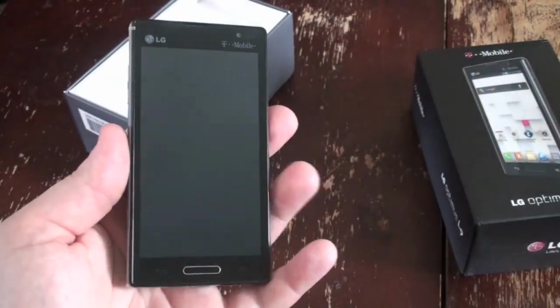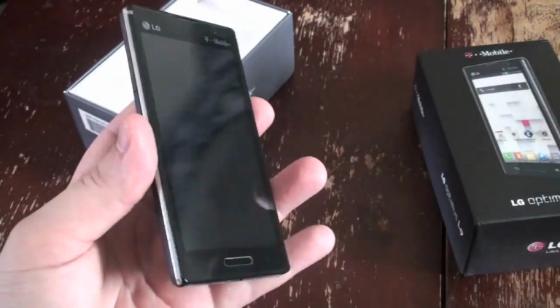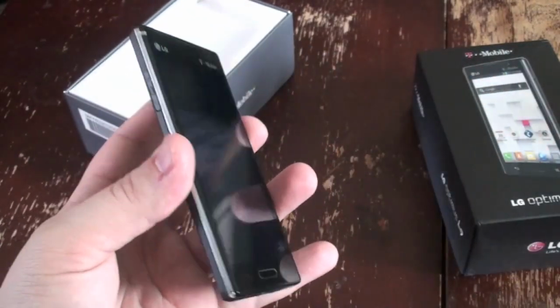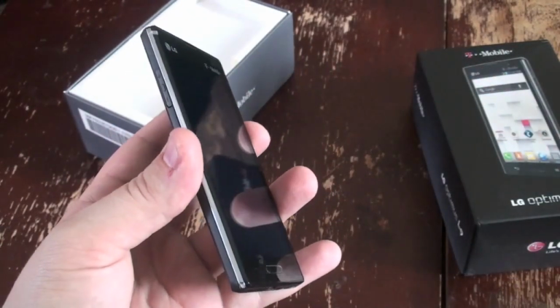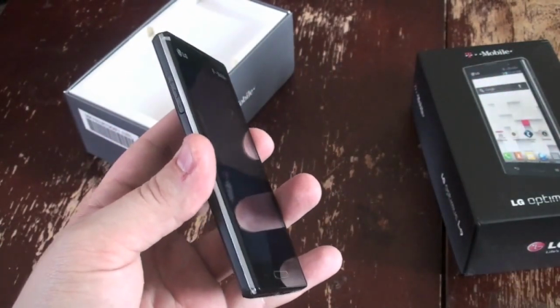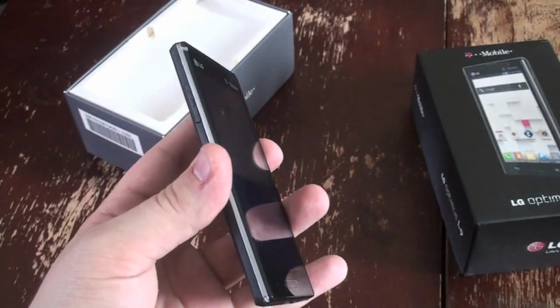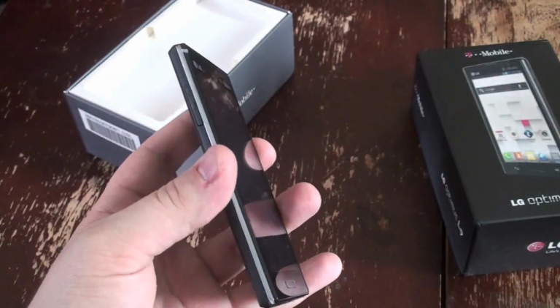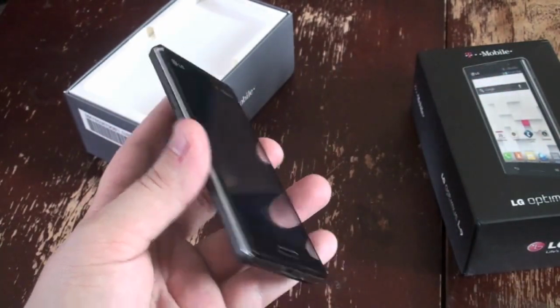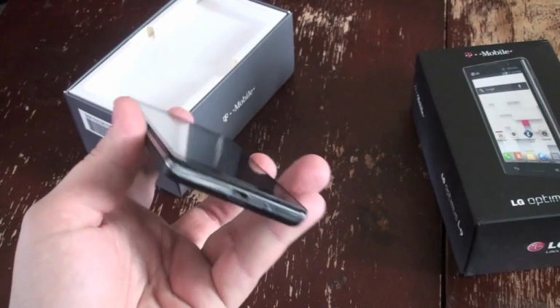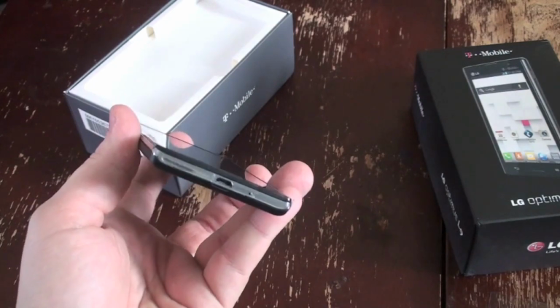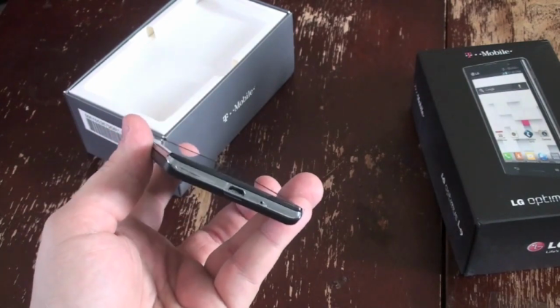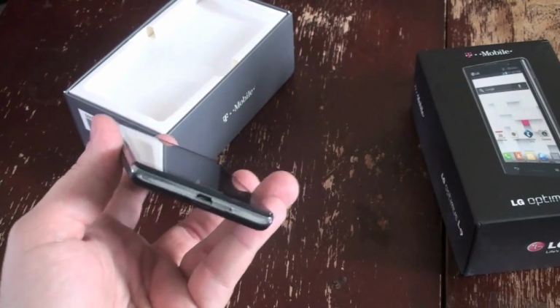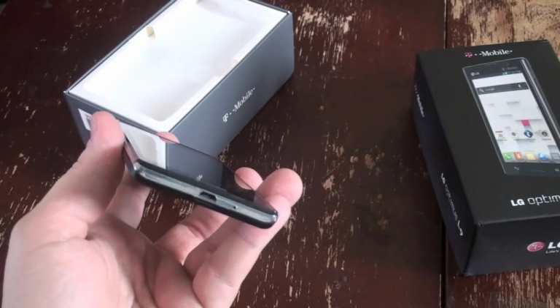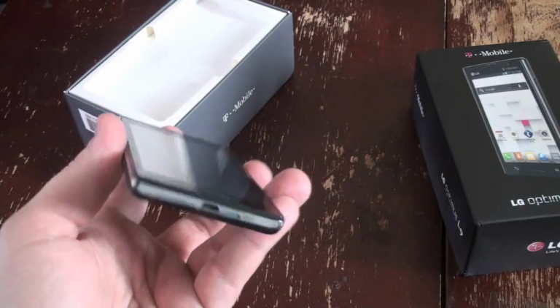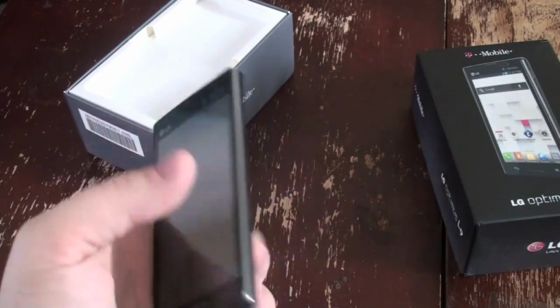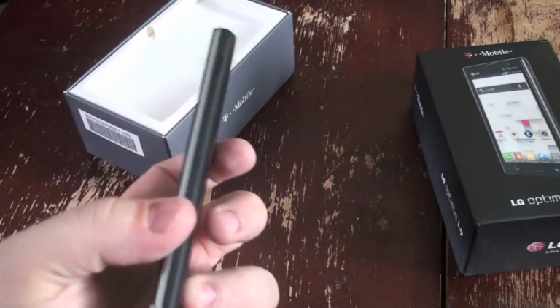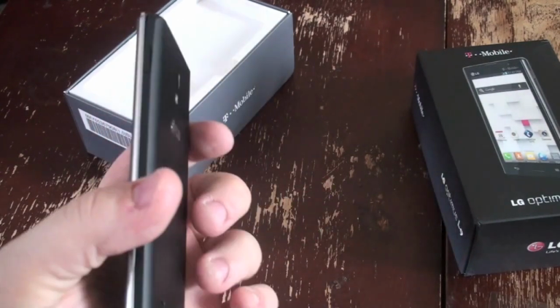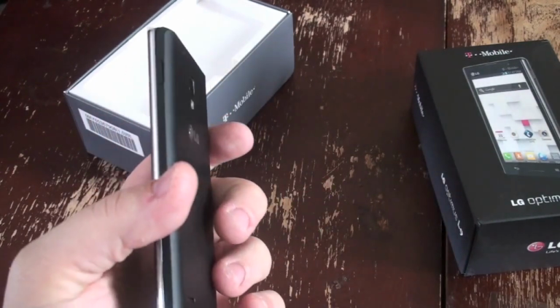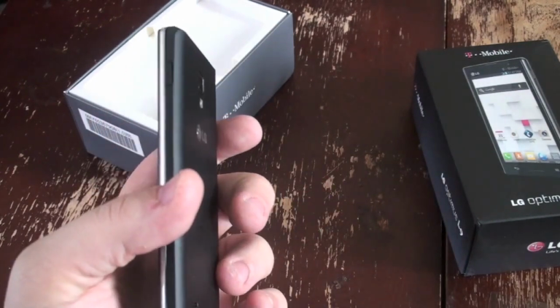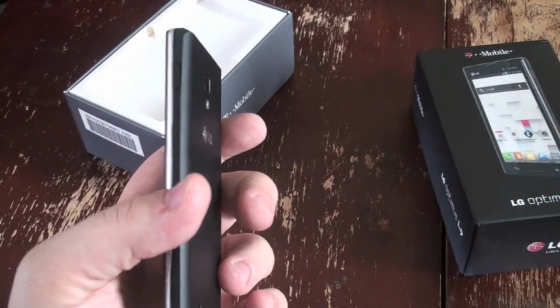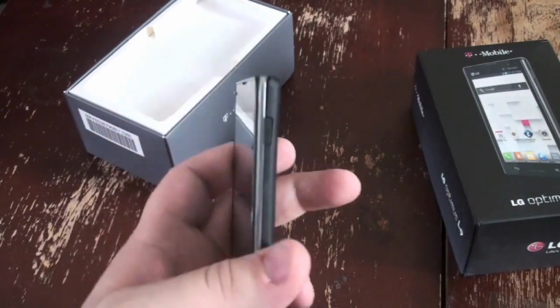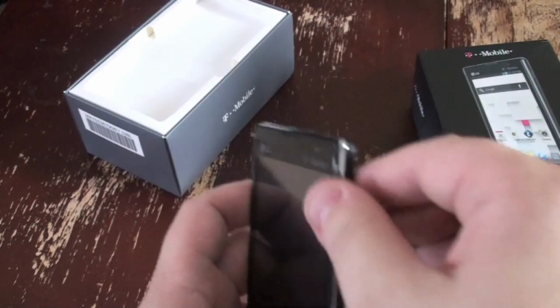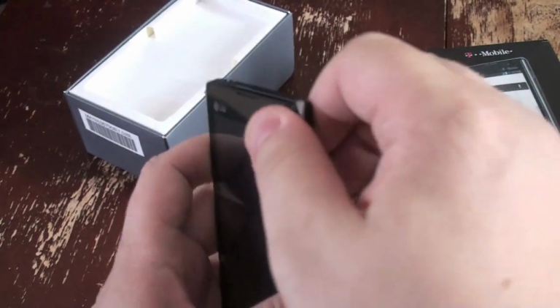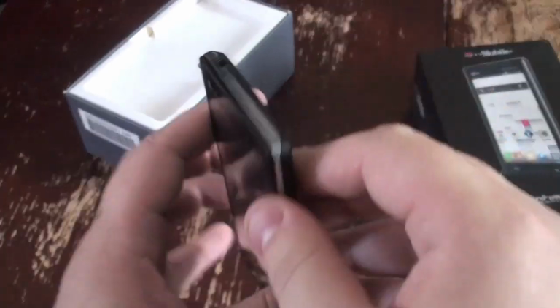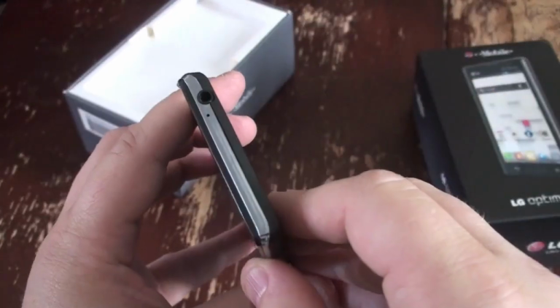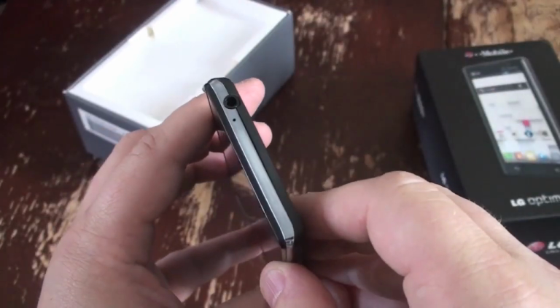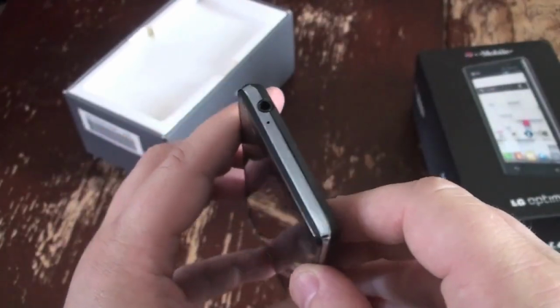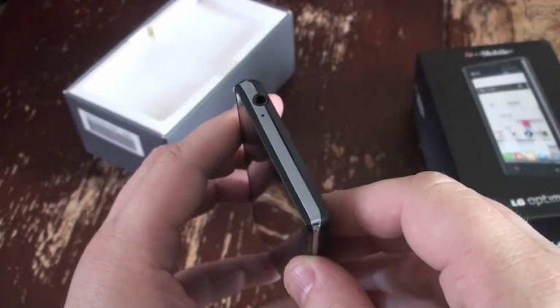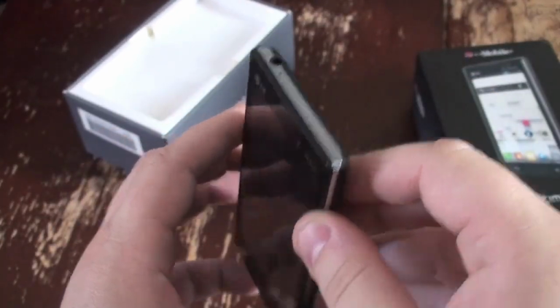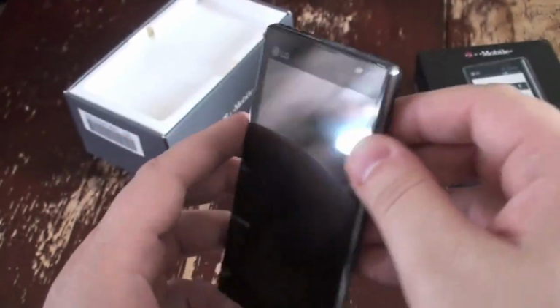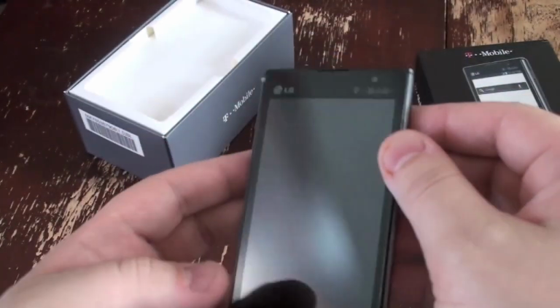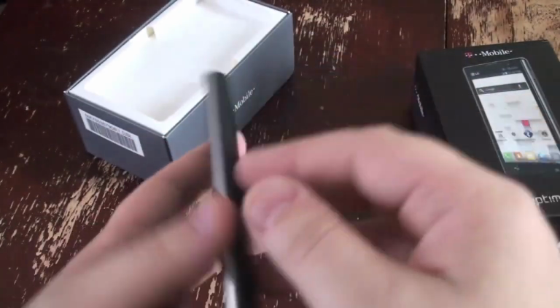Let's go through it real quick. Volume buttons on the left-hand side right there. Micro USB charging on the bottom. Power button on the right. 3.5mm headphone jack up top.